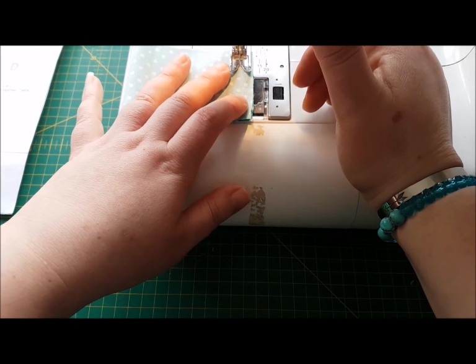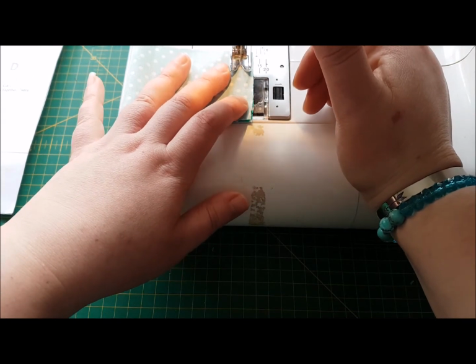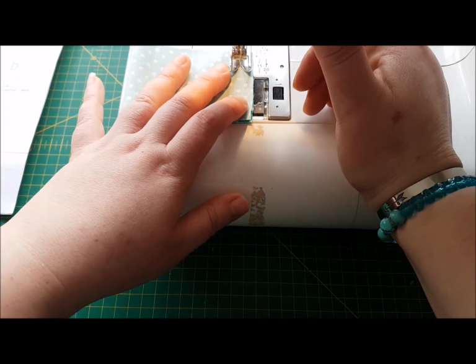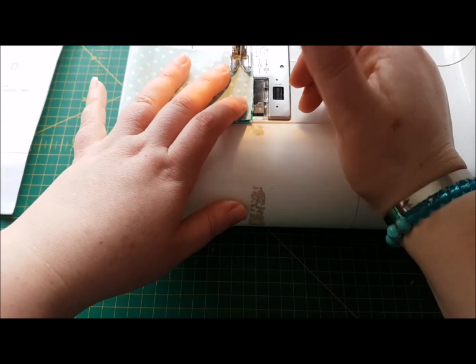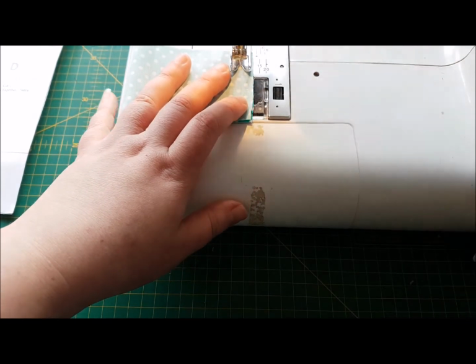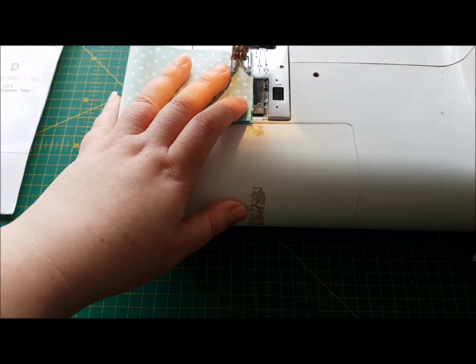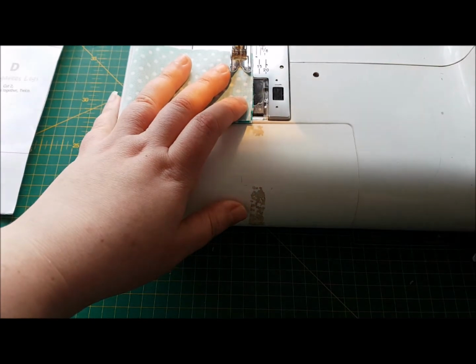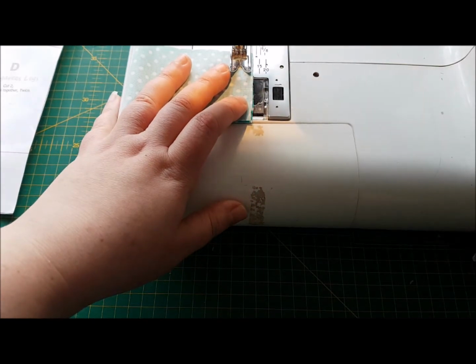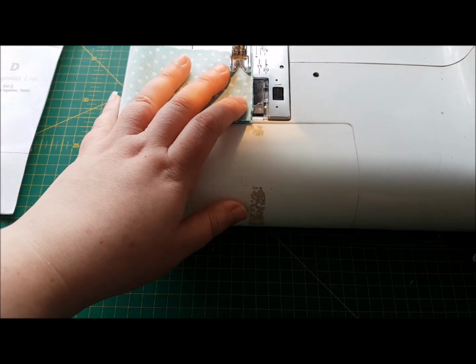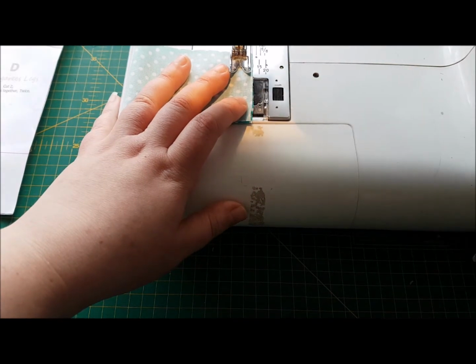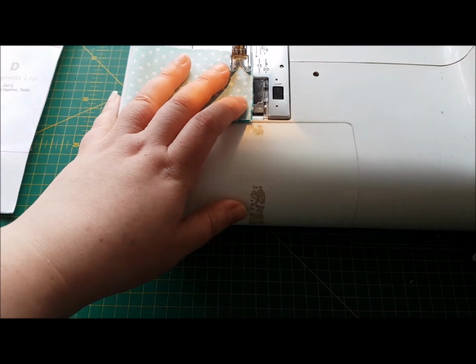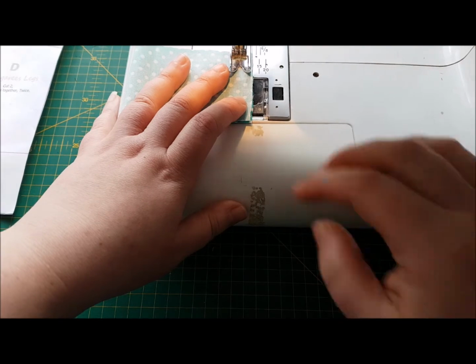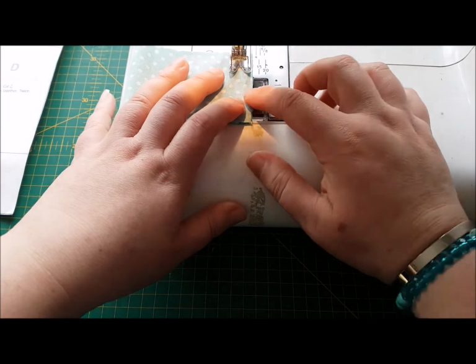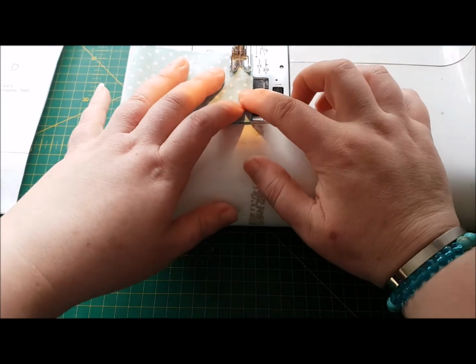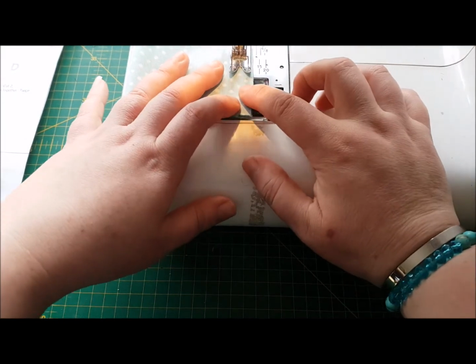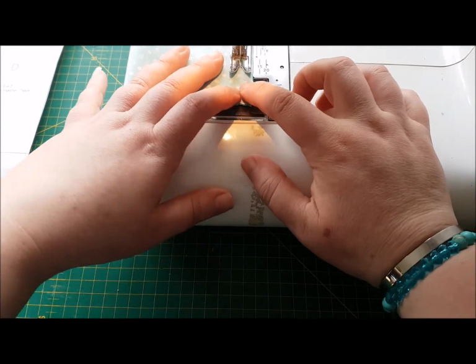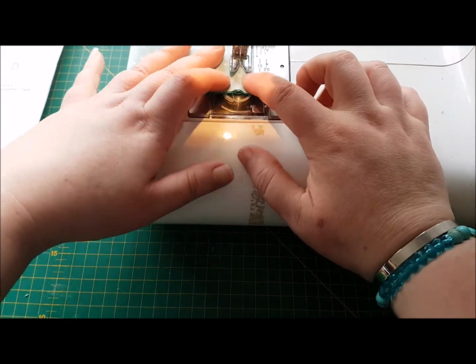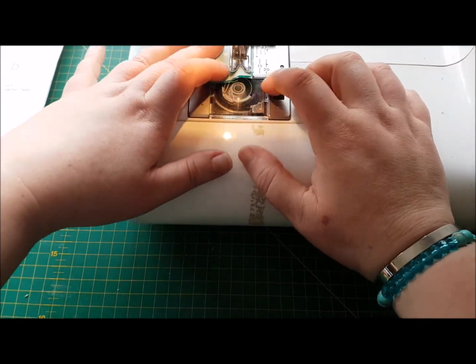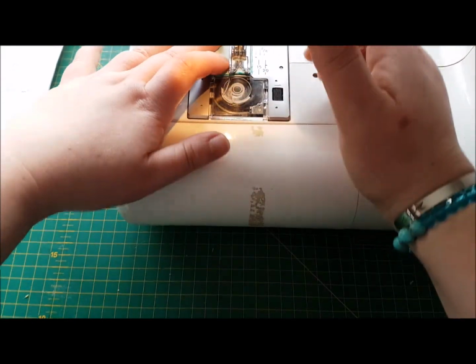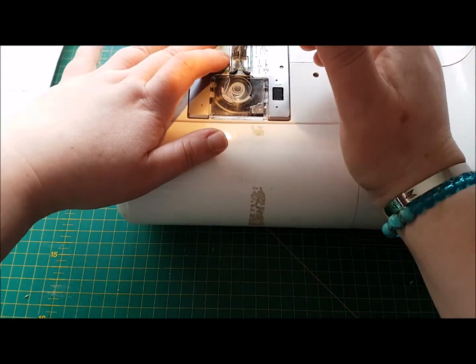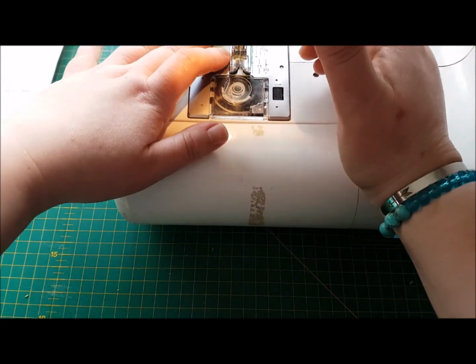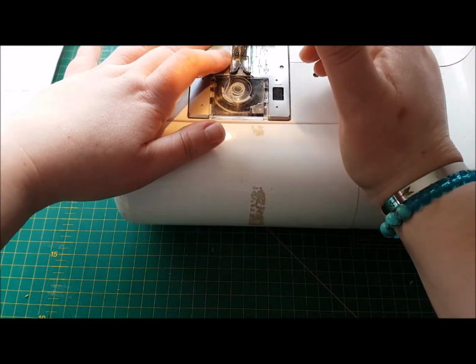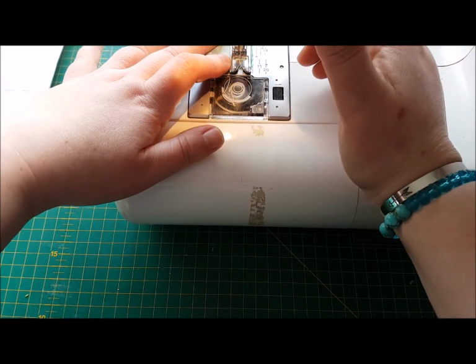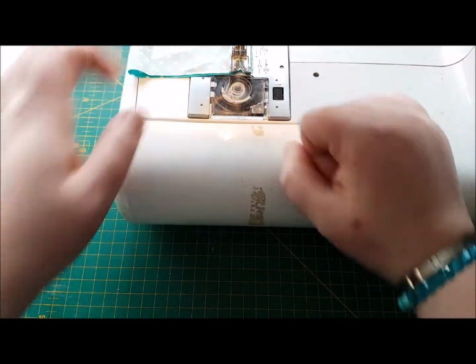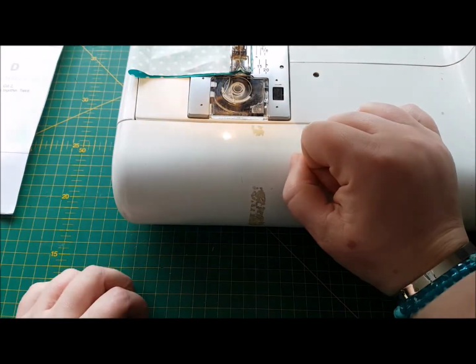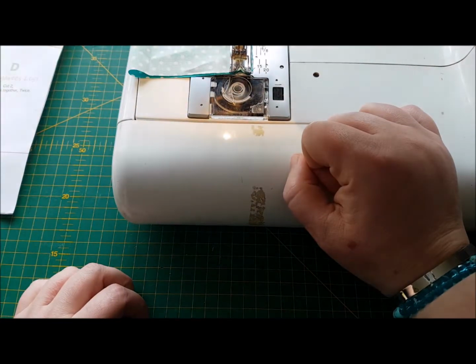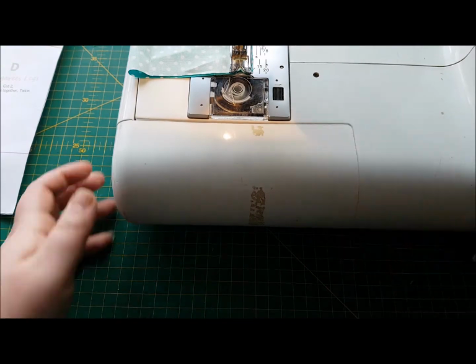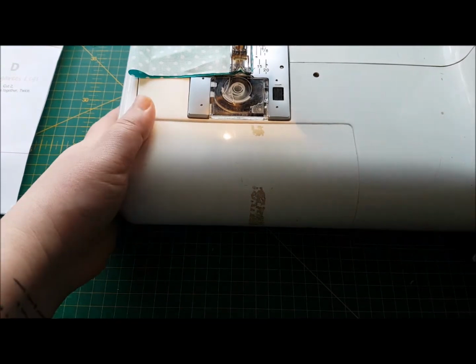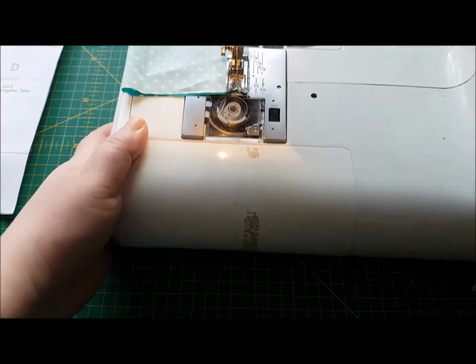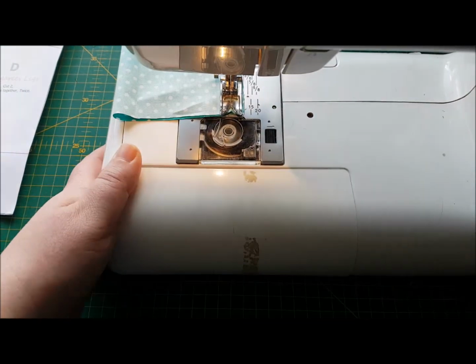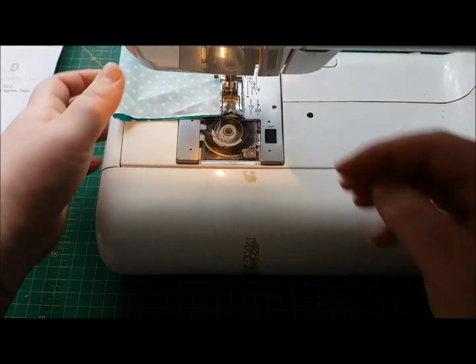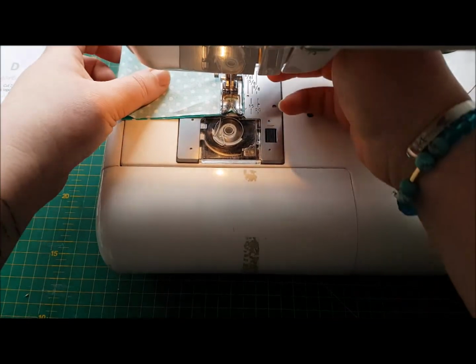So we'll go forward a bit, we'll go backwards a bit, we'll come to the end and just before the end we'll do a few little back stitches, just like that.